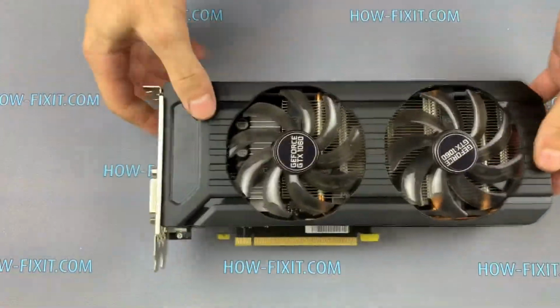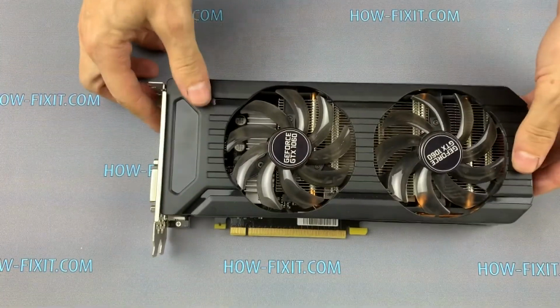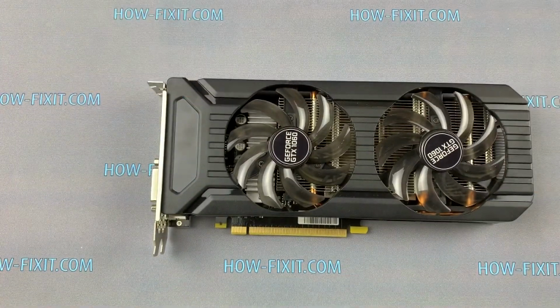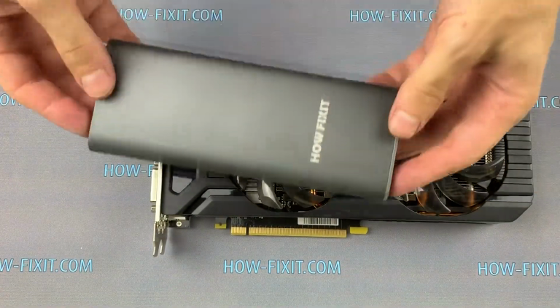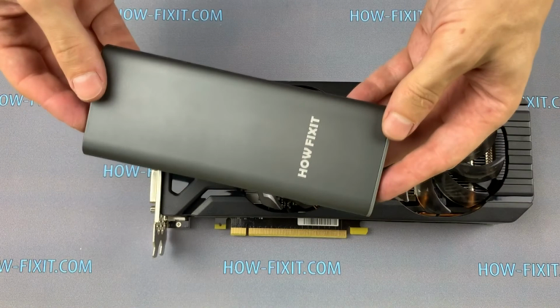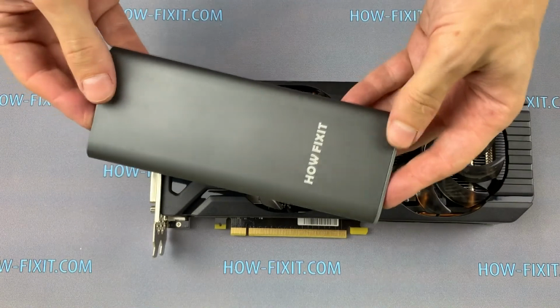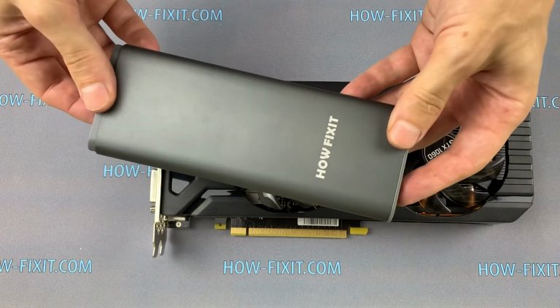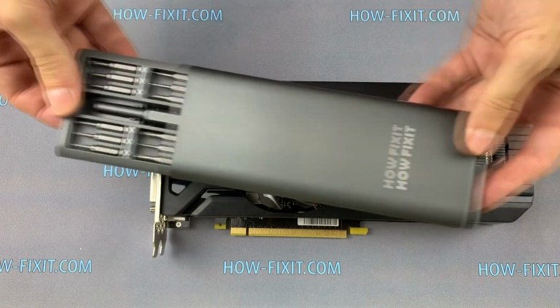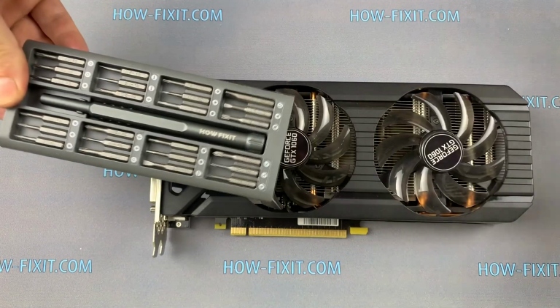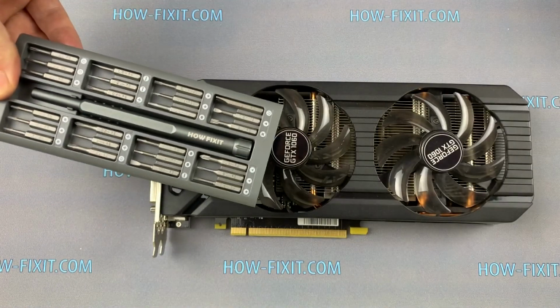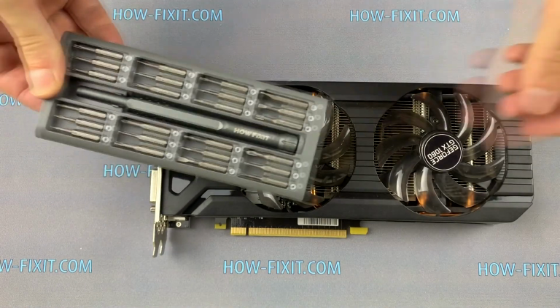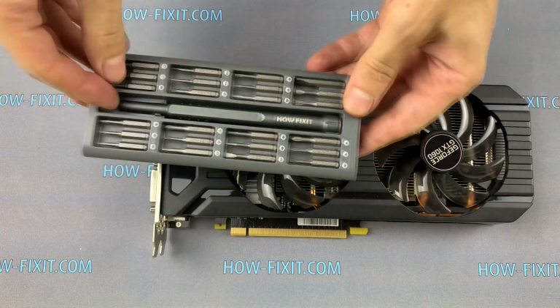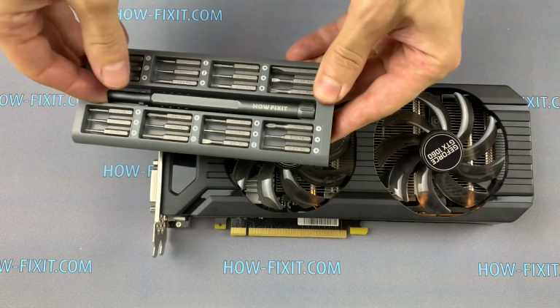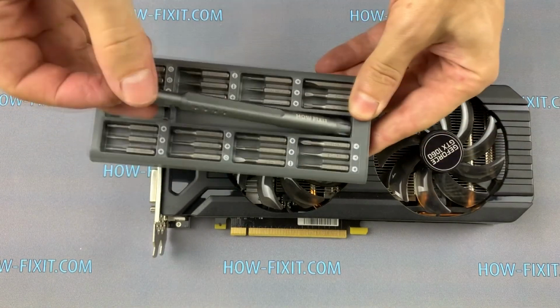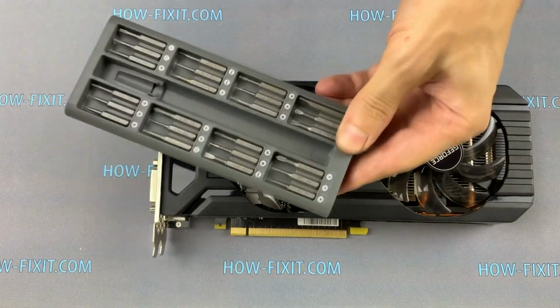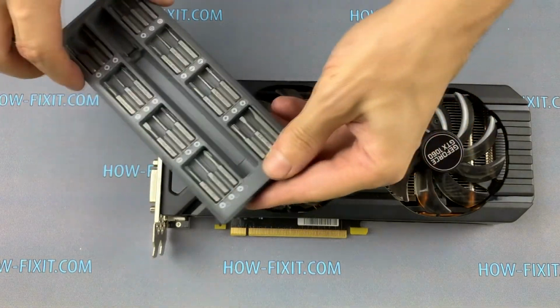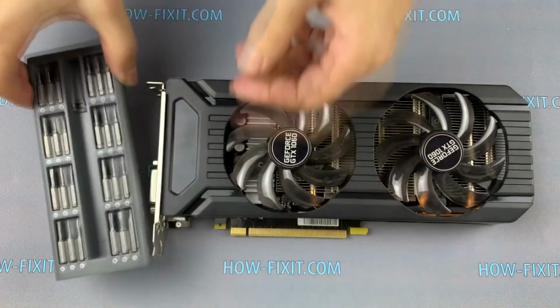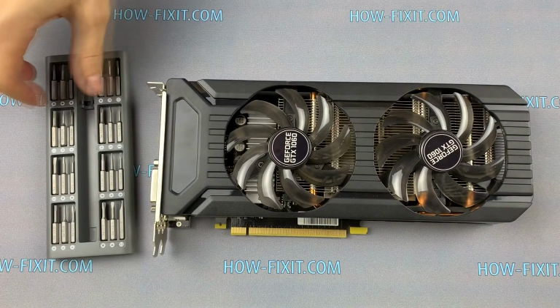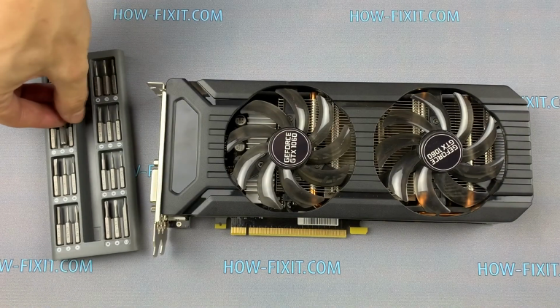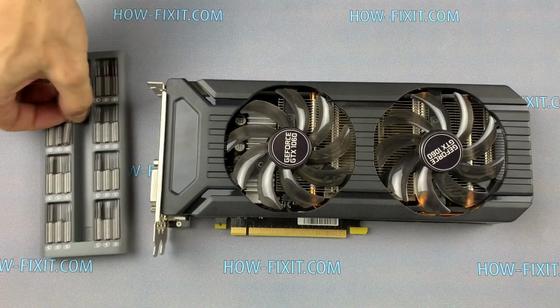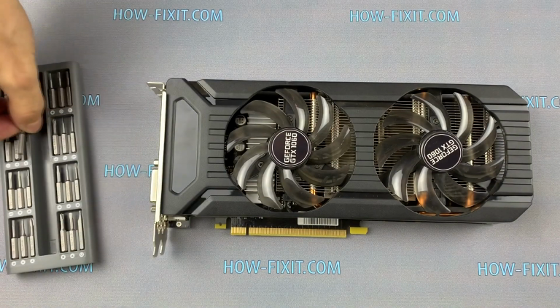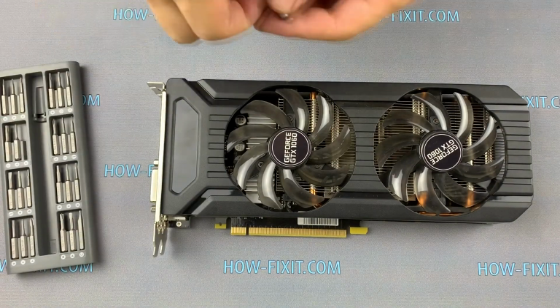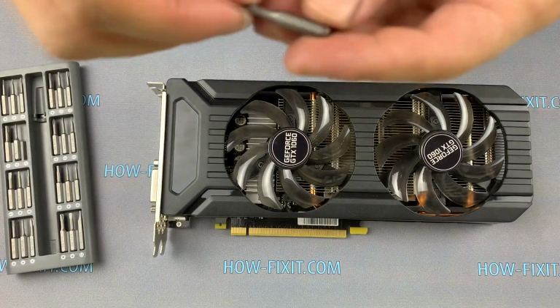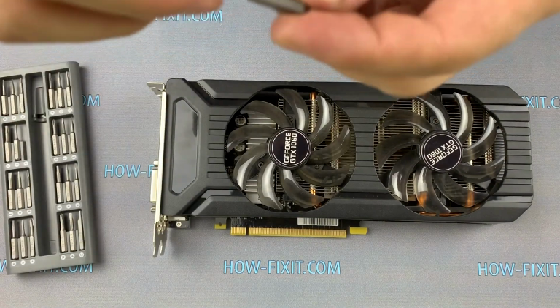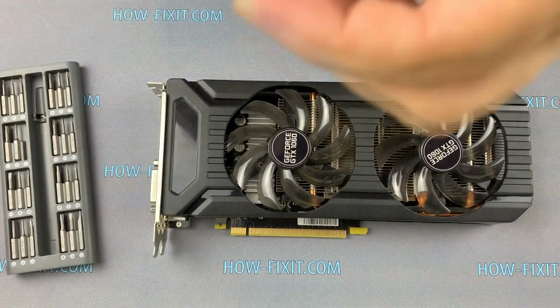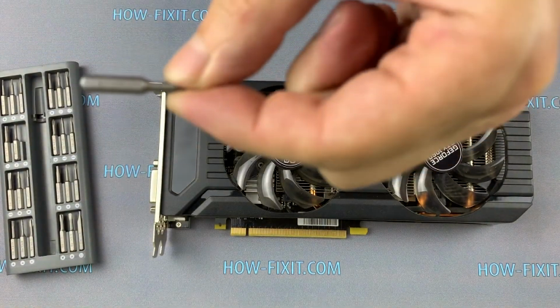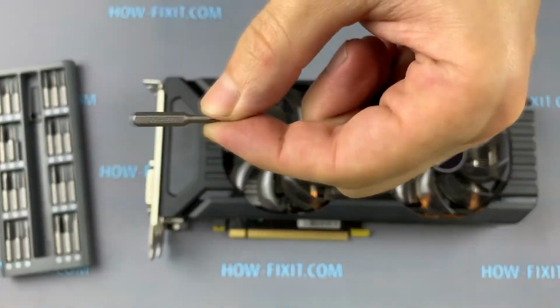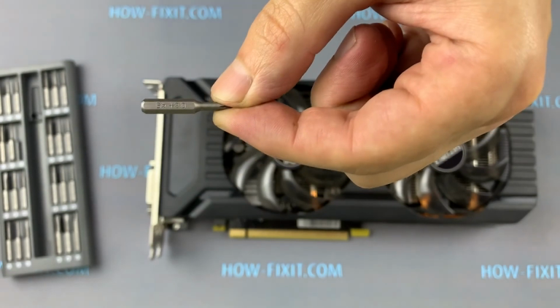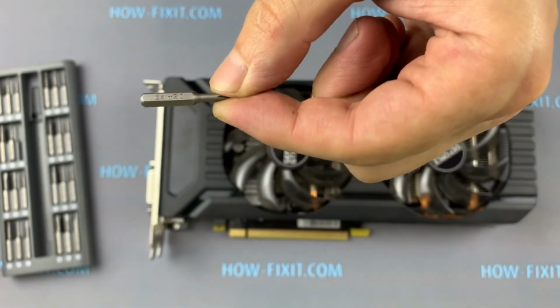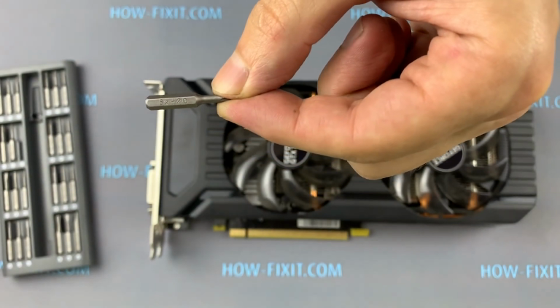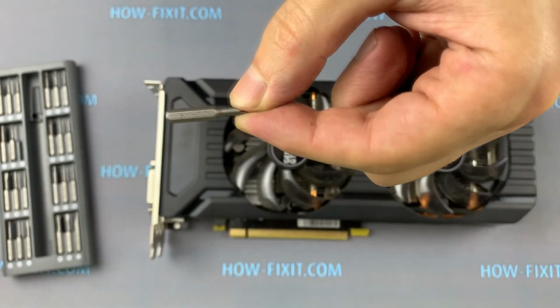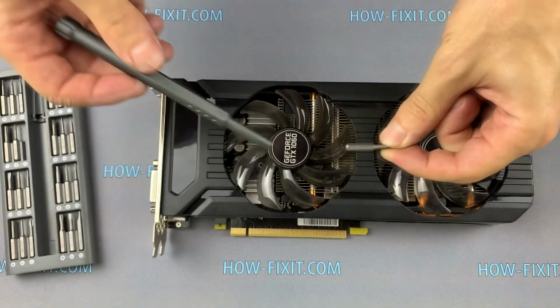To disassemble the graphics card you will need only a Philips screwdriver, or Philips 2.0 if you are using the HowFixit screwdriver set. You will also need an aesthetic brush and thermal grease. In the description I'll leave links to all necessary tools and spare parts.